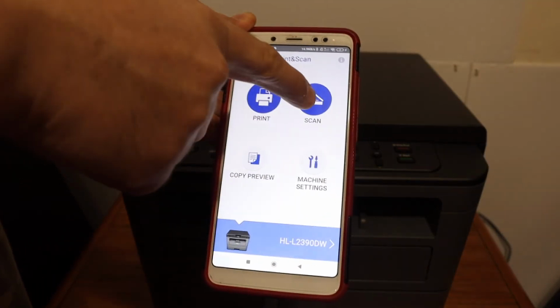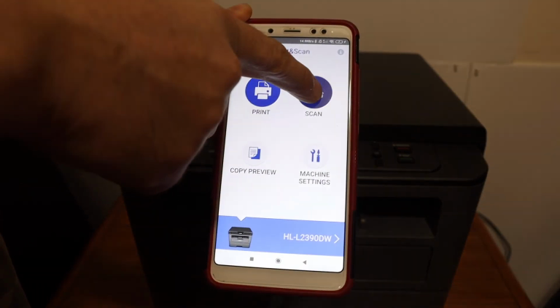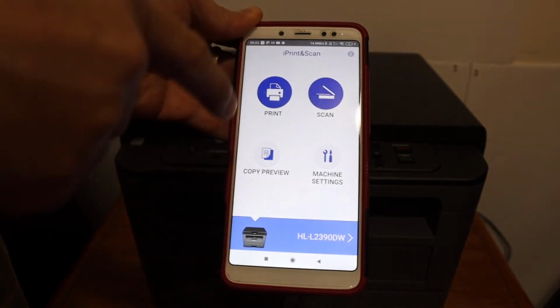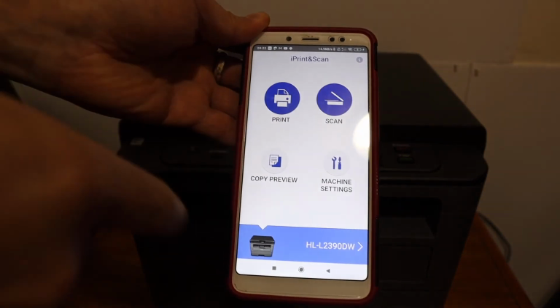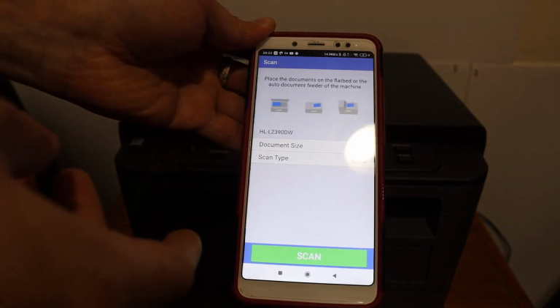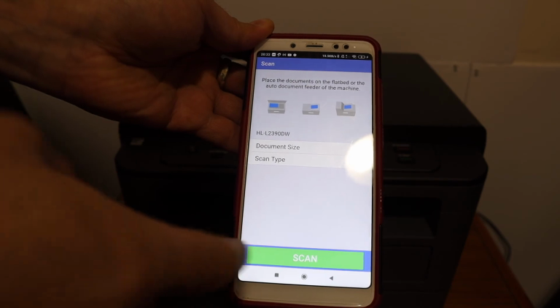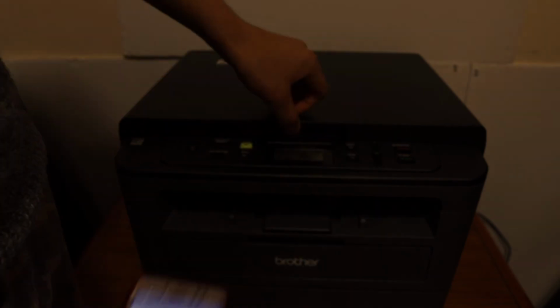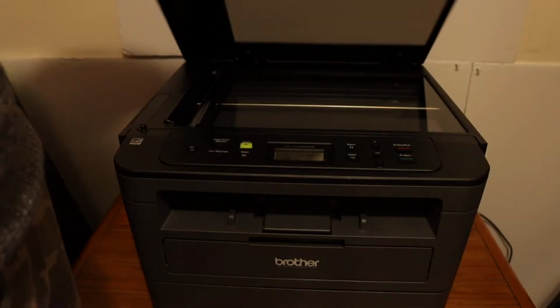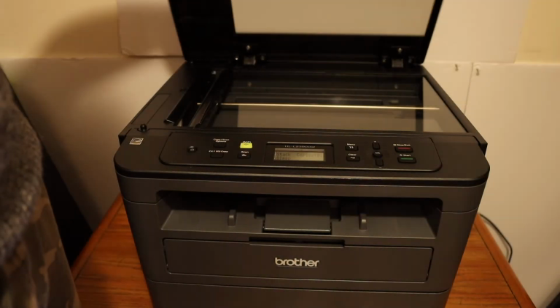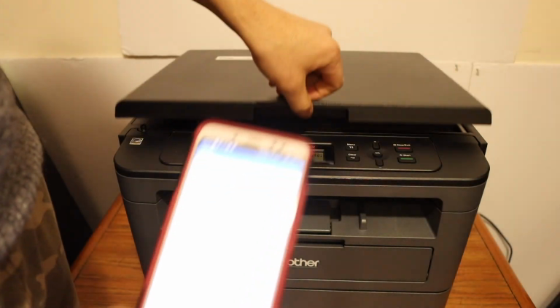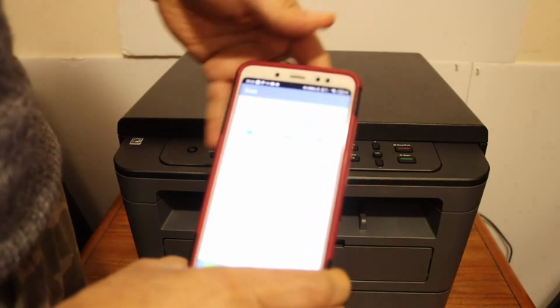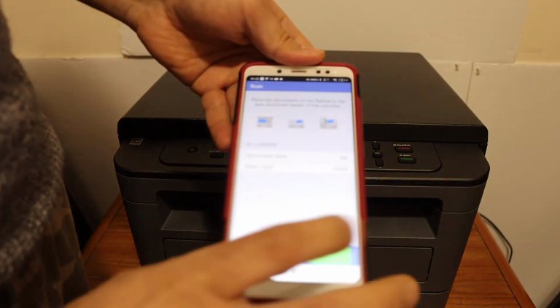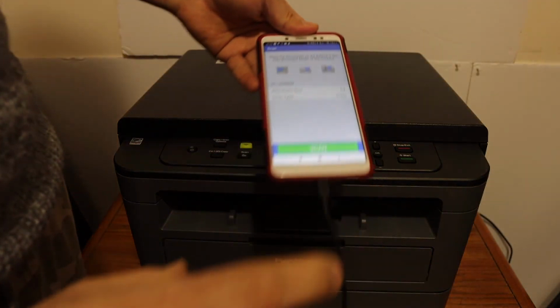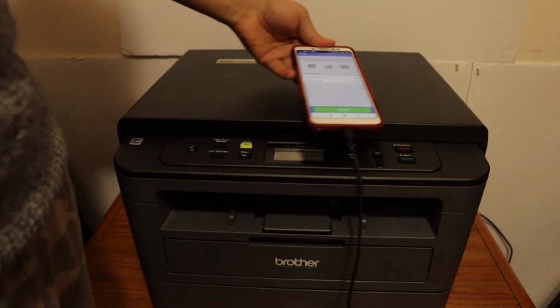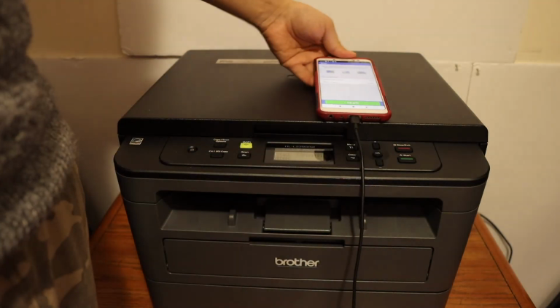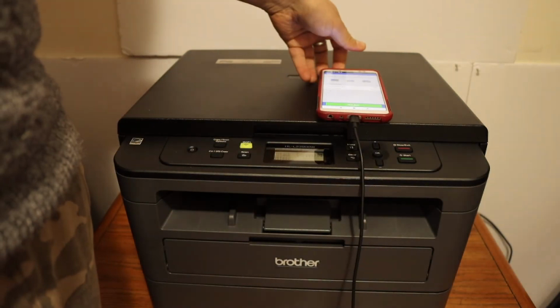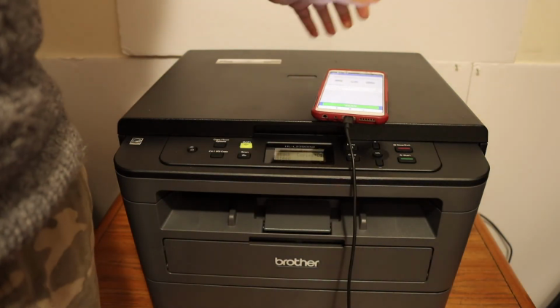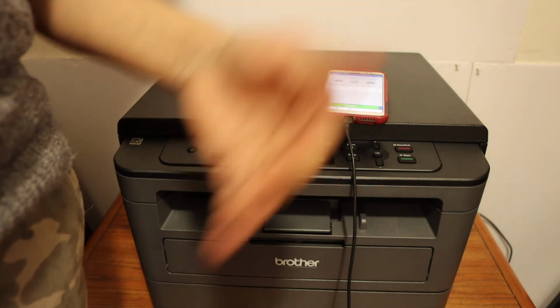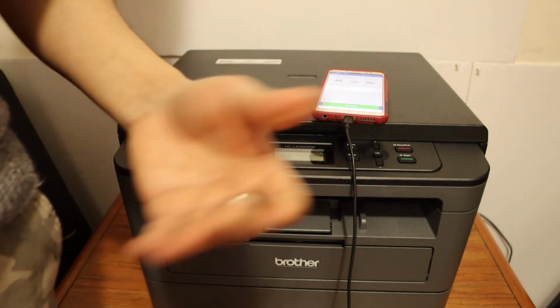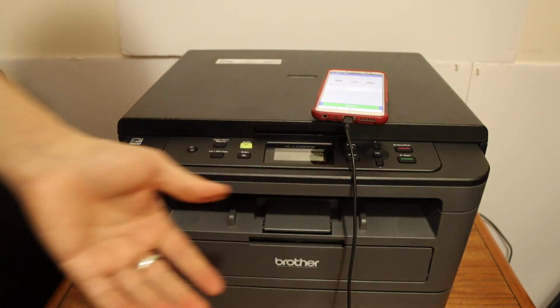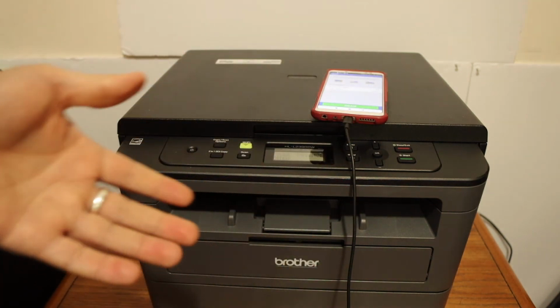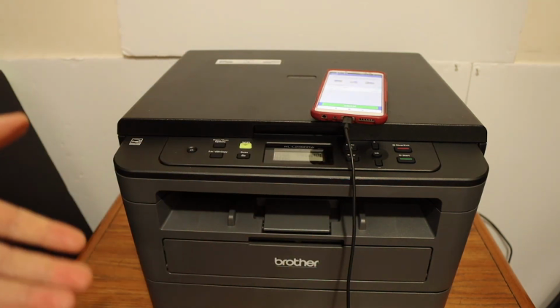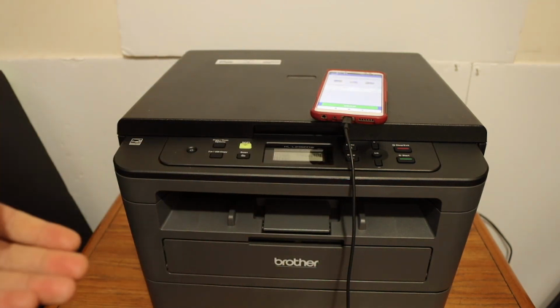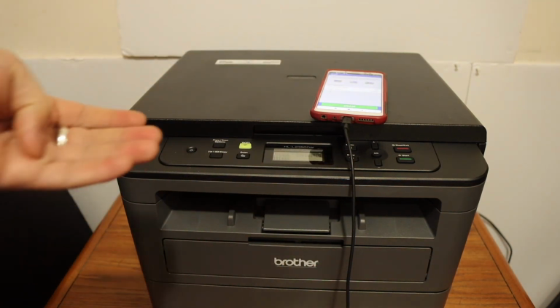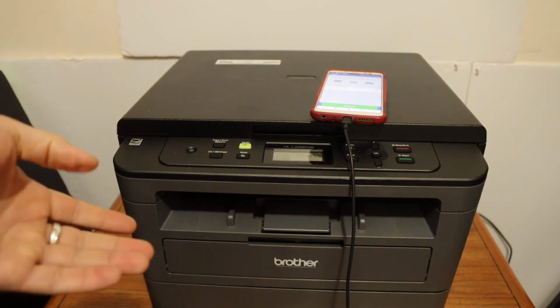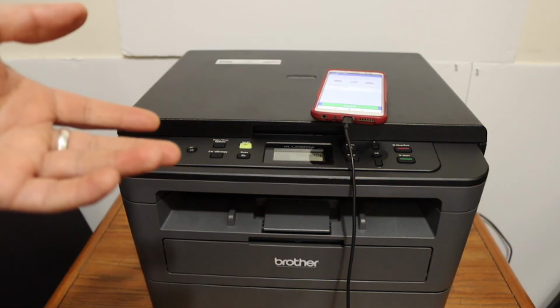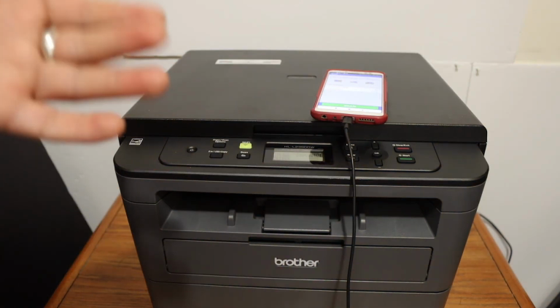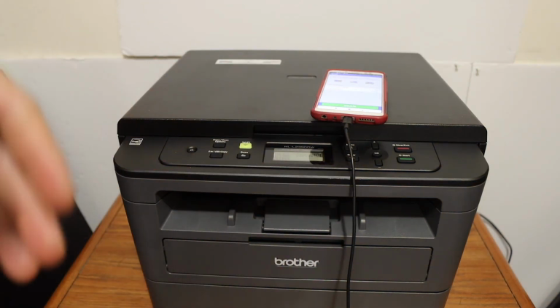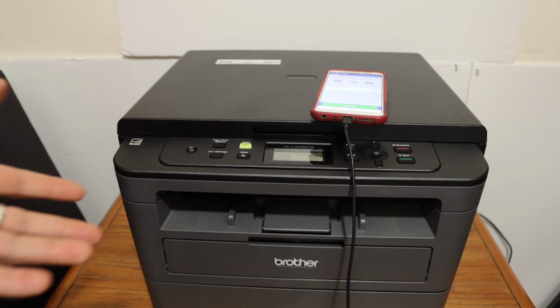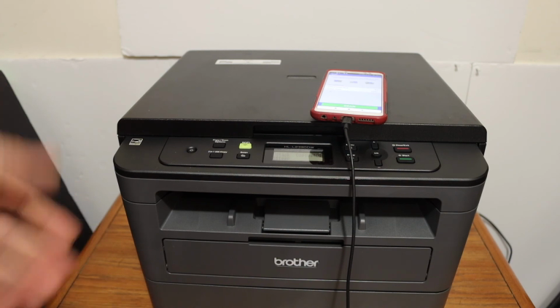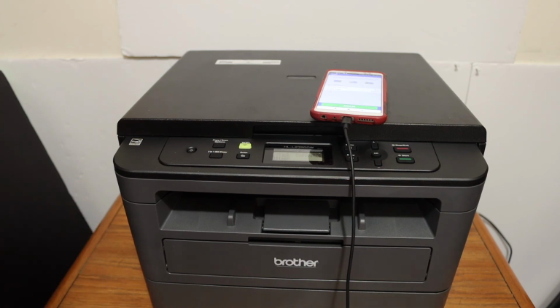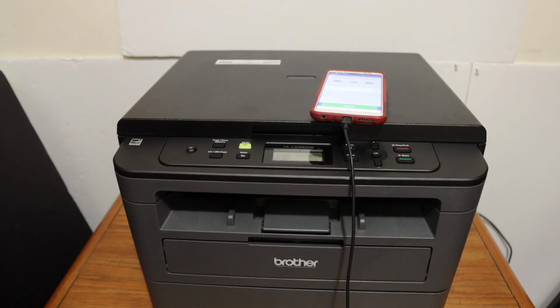Here is the scan button — once you click on it, place a page and click scan and it will start scanning. Overall, it's very easy to connect this printer and use it wirelessly. It's good for home or office use. Thanks for watching.